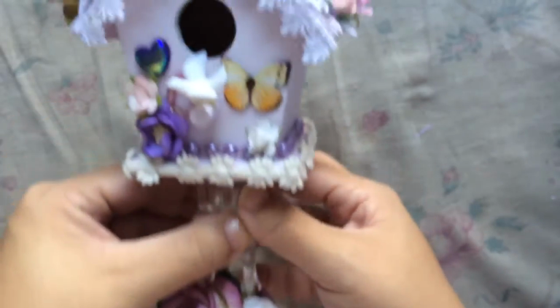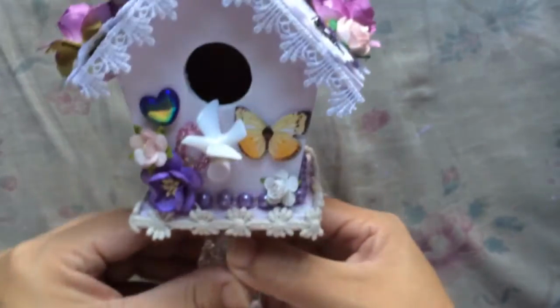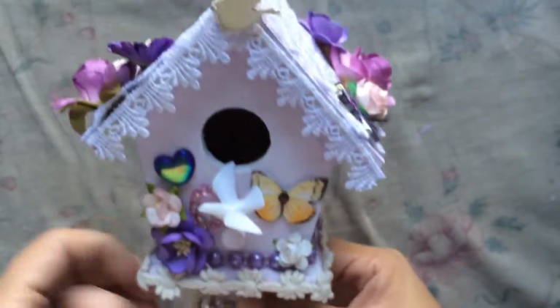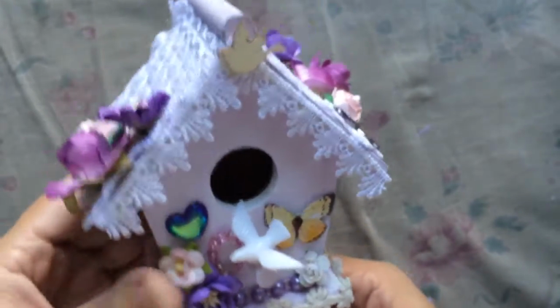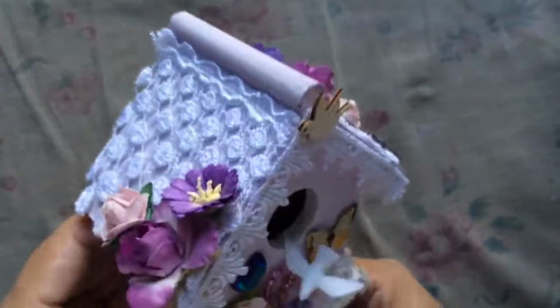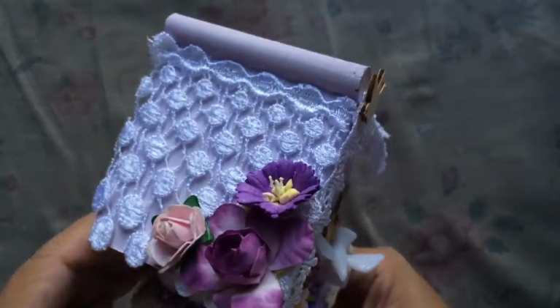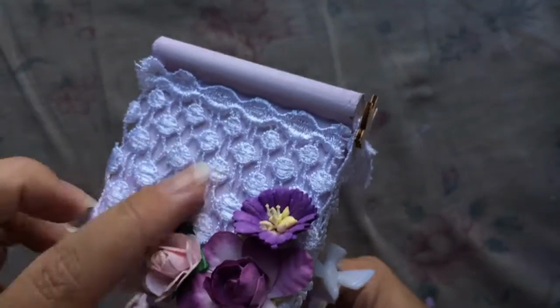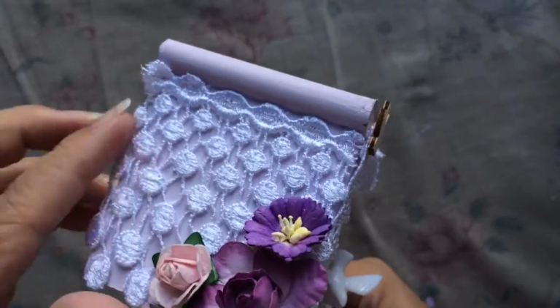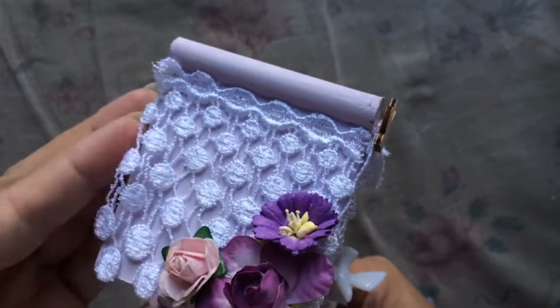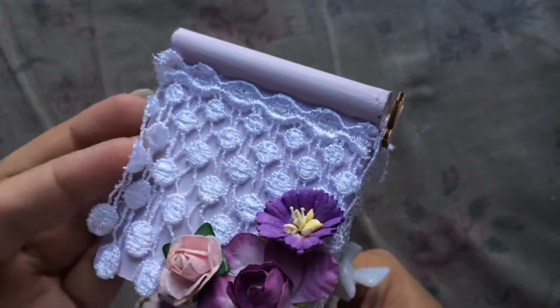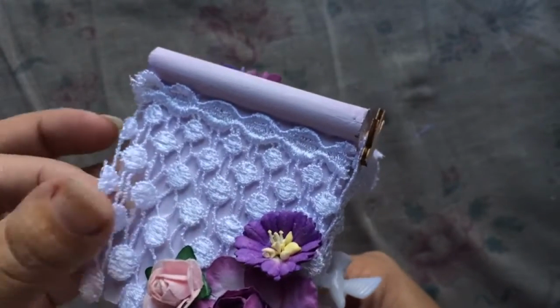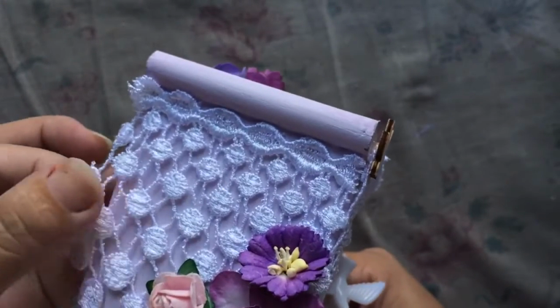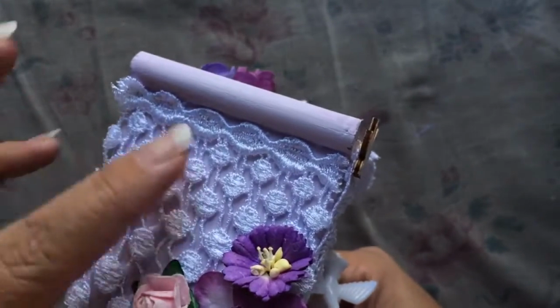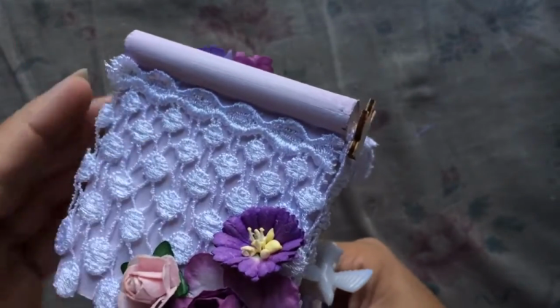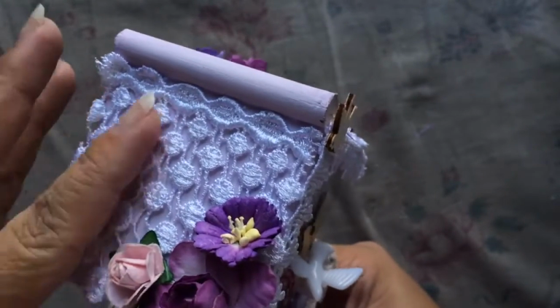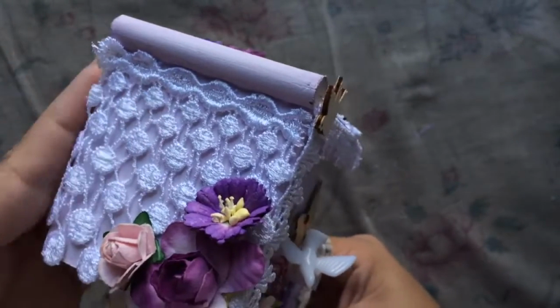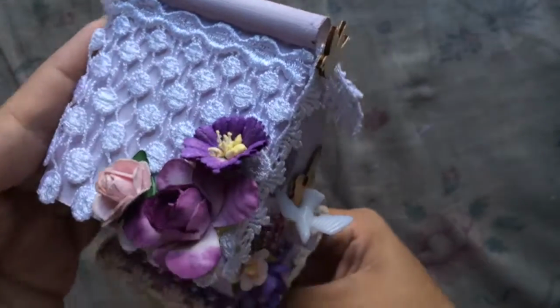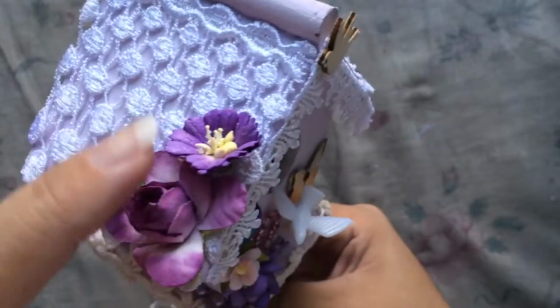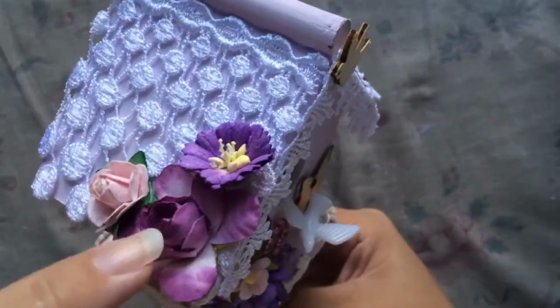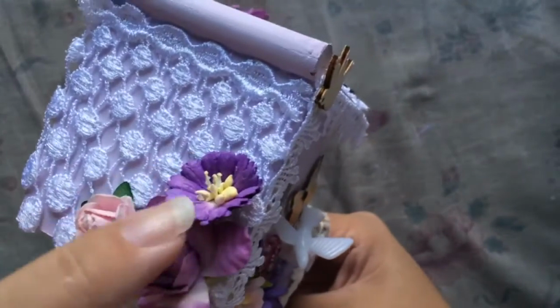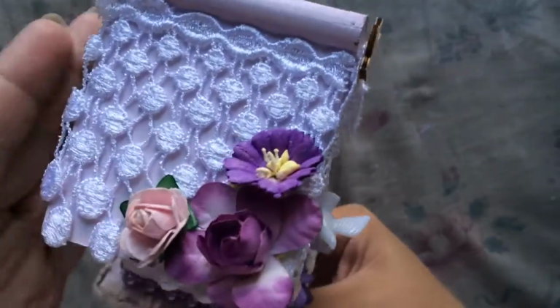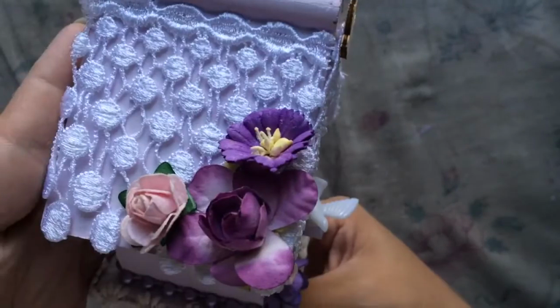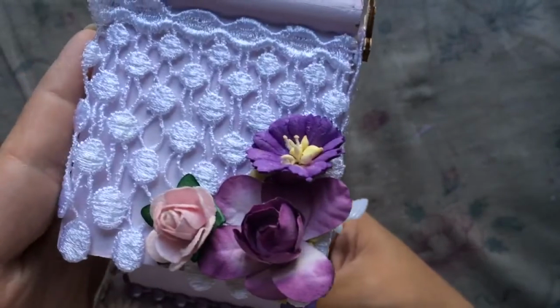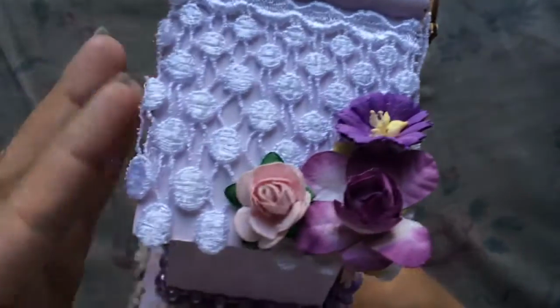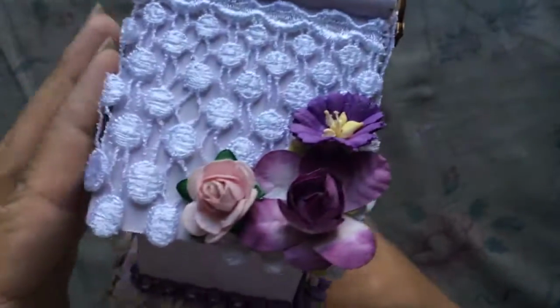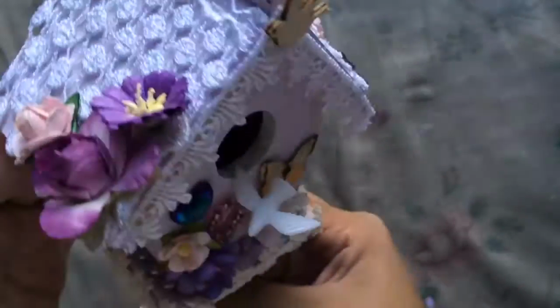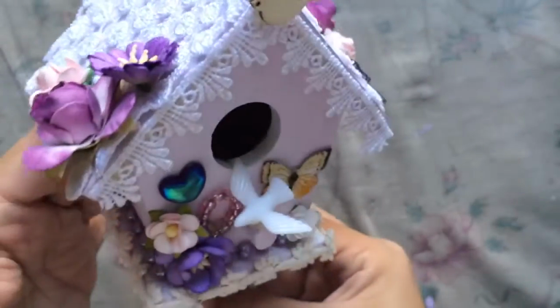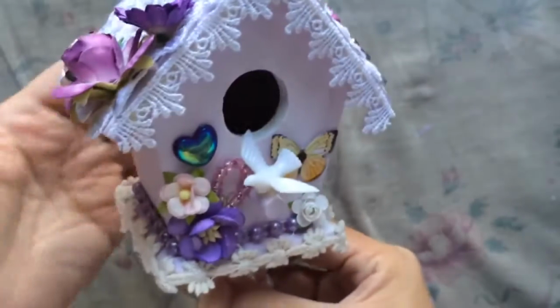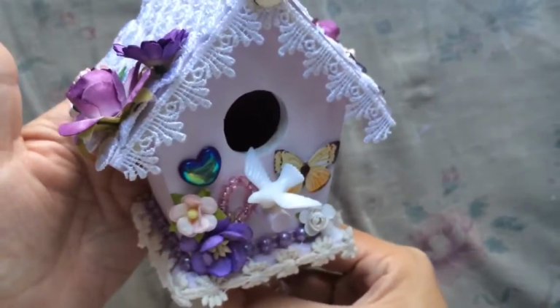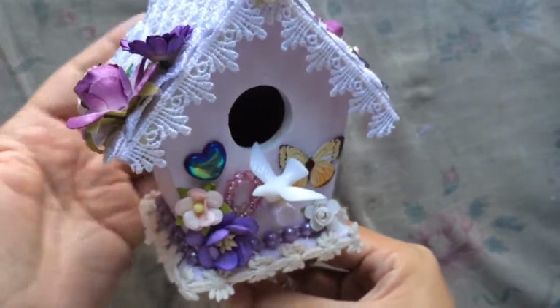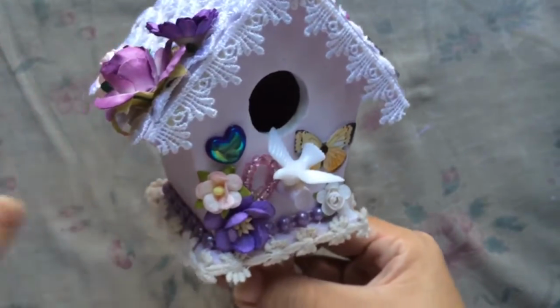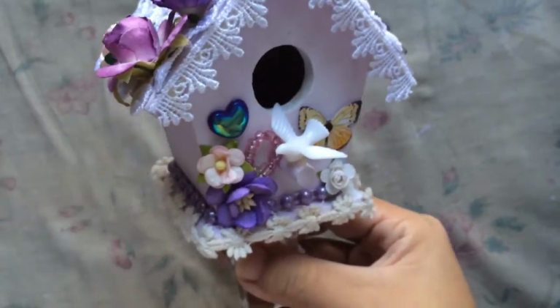On the top I added this trim here for the little roof. I added a cluster of purple flowers, and this is going to my mom — she already seen it and she loved it.